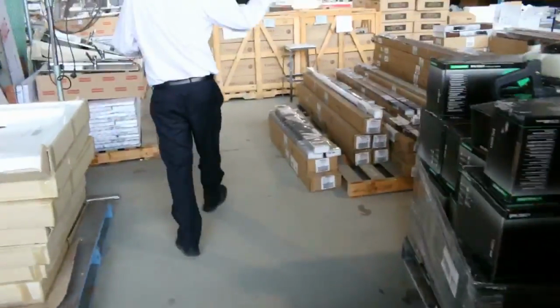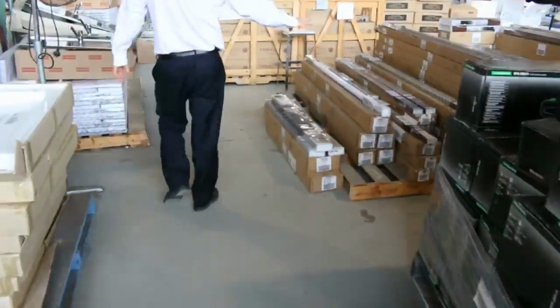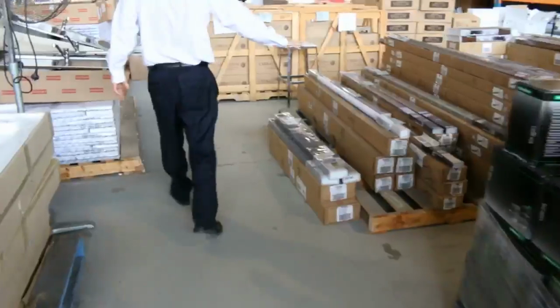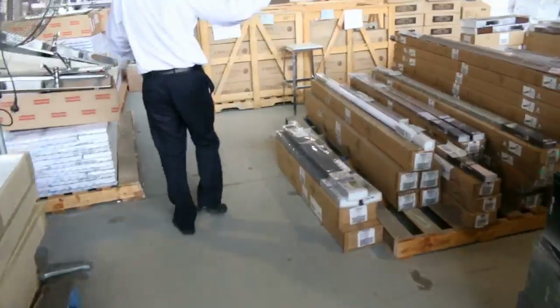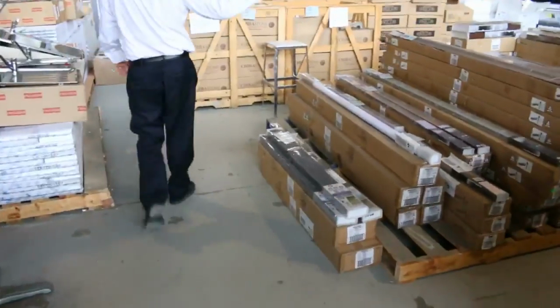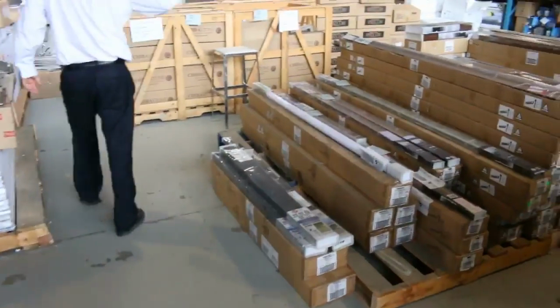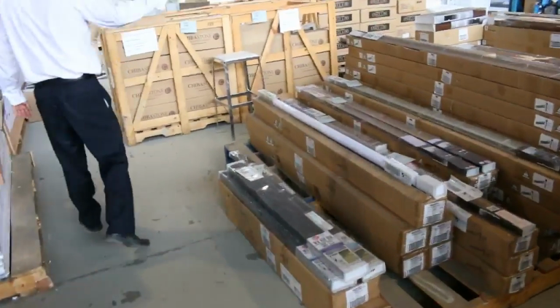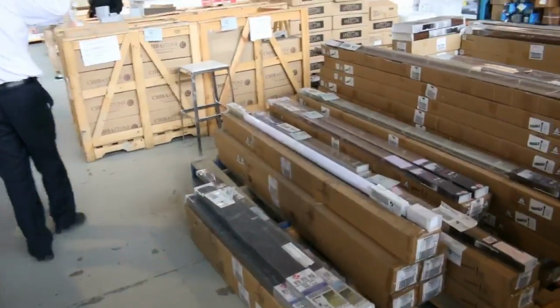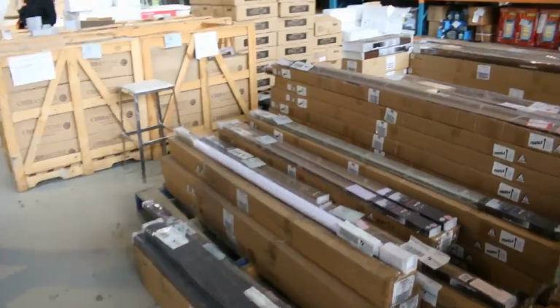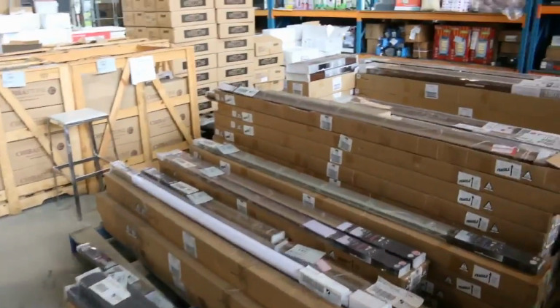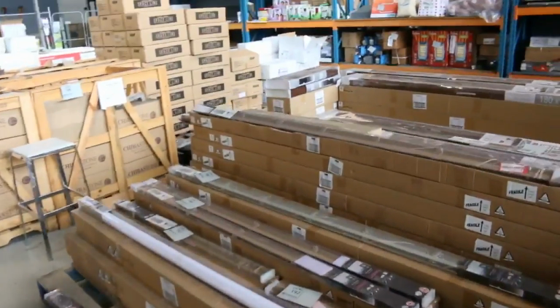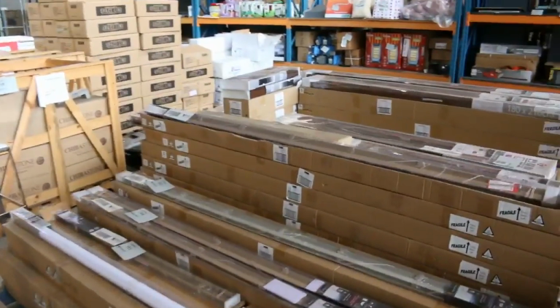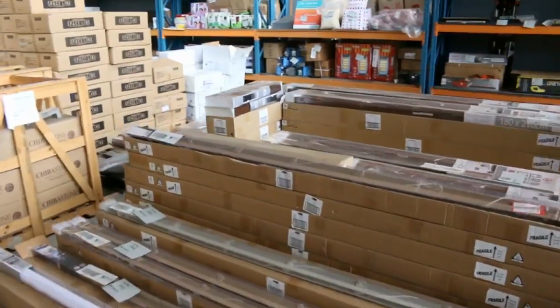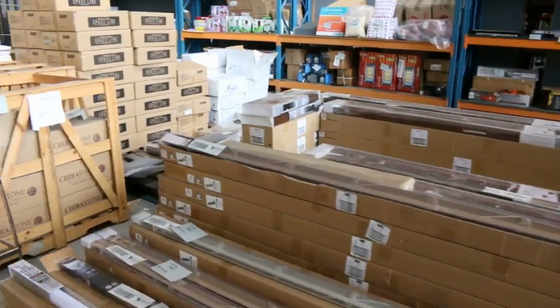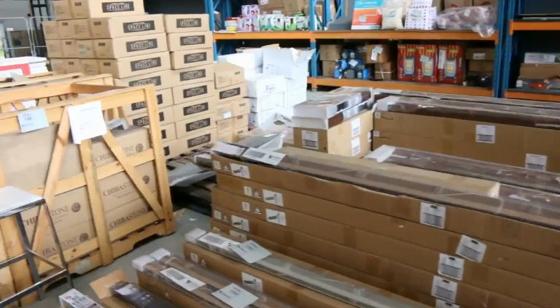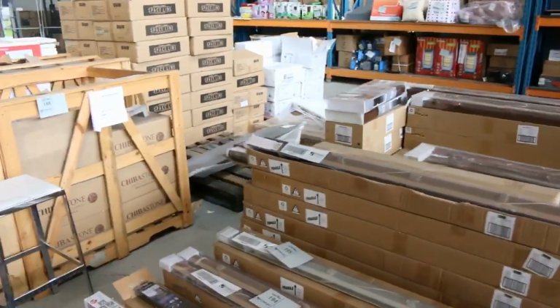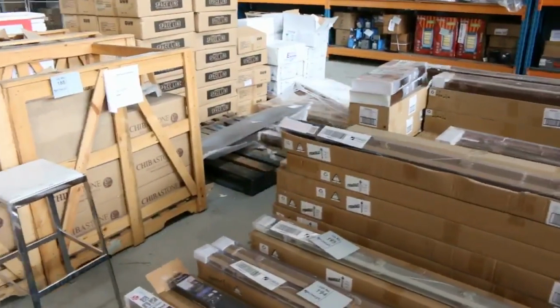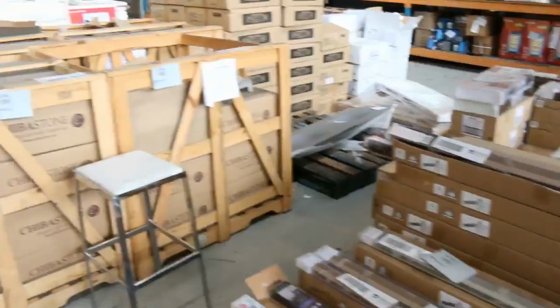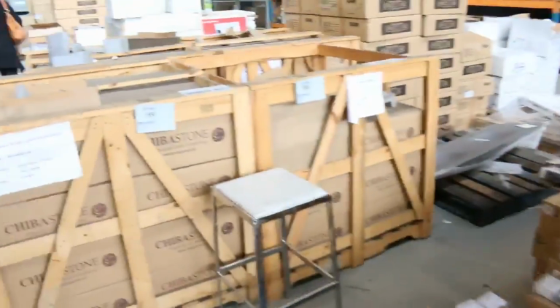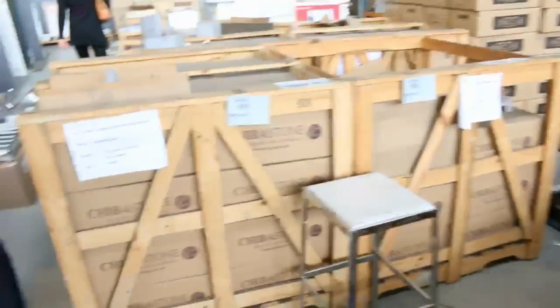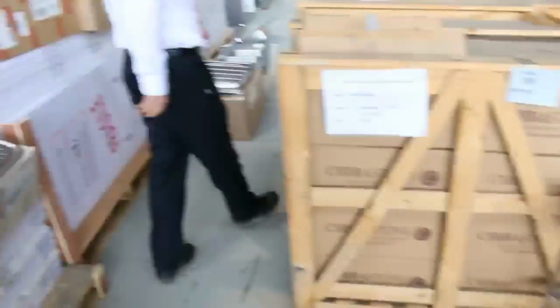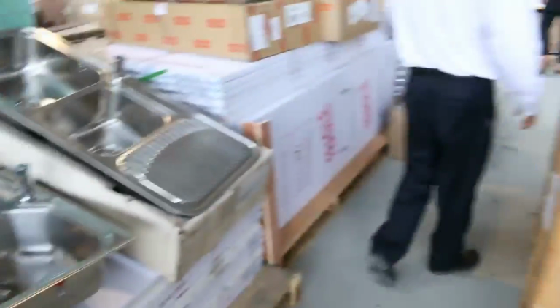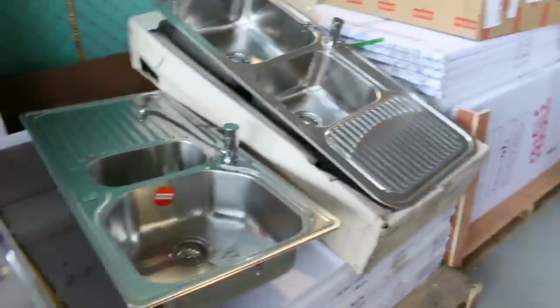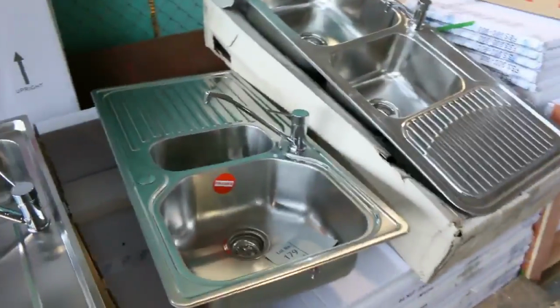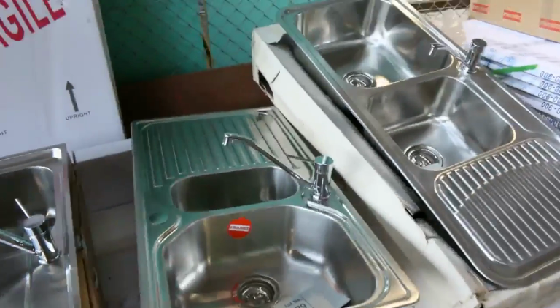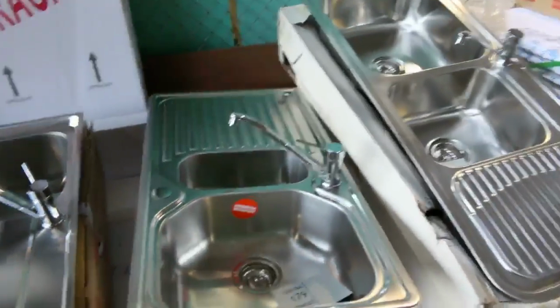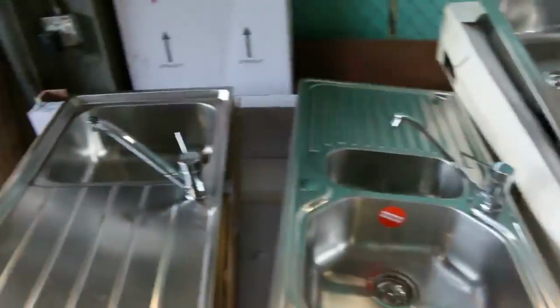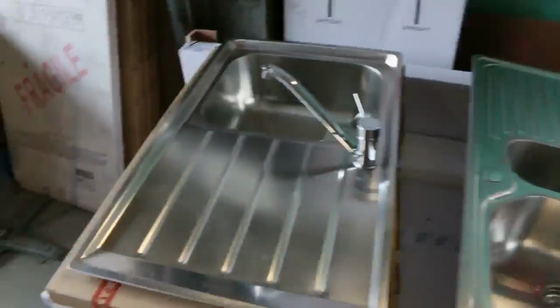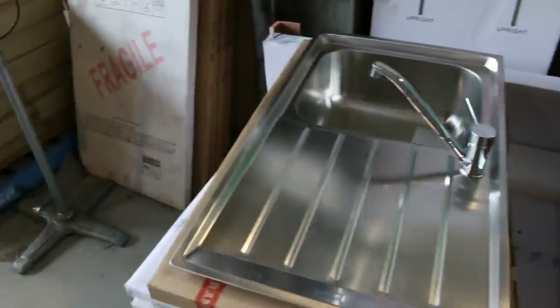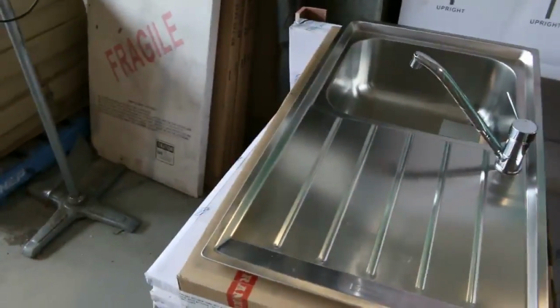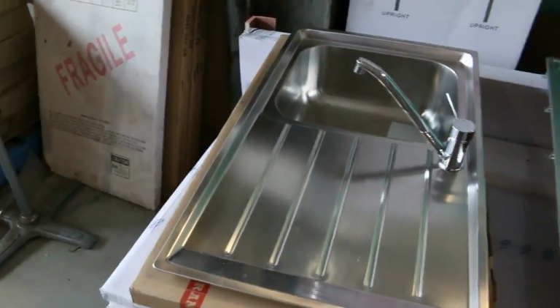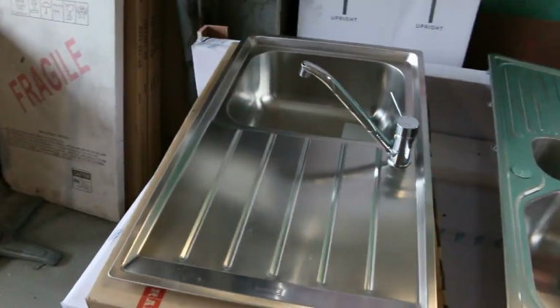Heaps and heaps of blinds — venetian blinds, Roman blinds, Holland blinds. Really nice looking blinds, all different sizes. Between sort of $5 and $50 on most of those, averaging about $20.